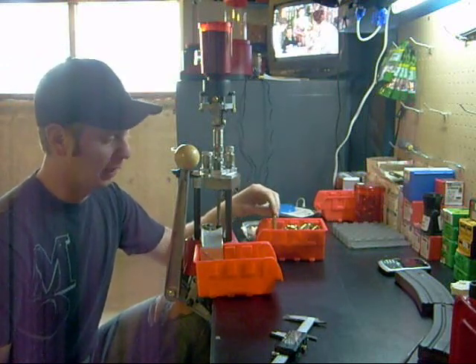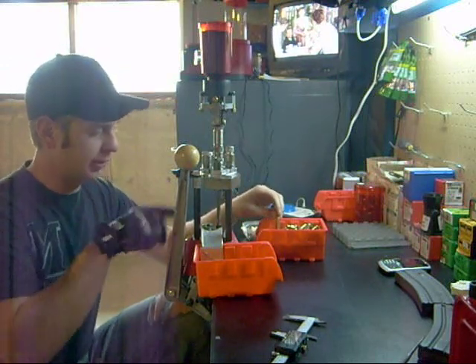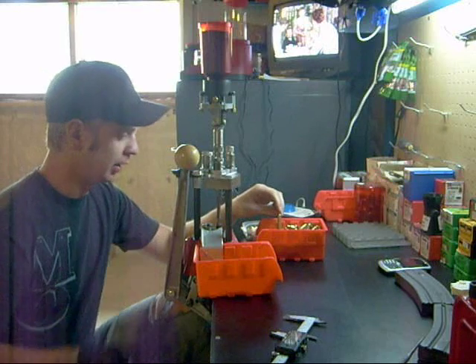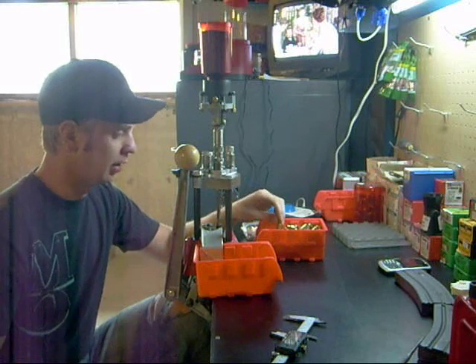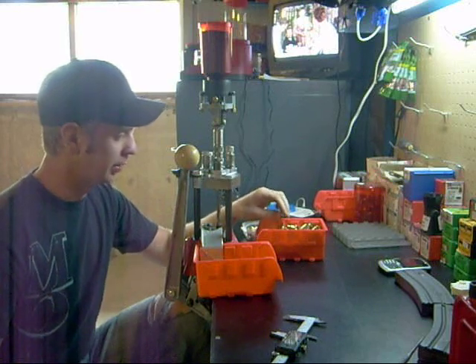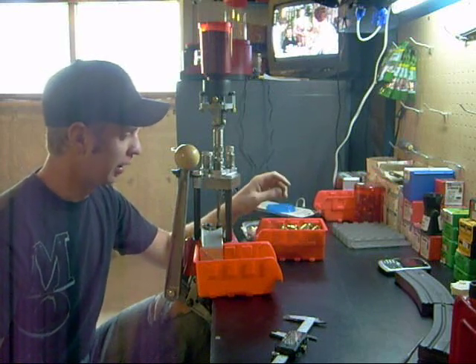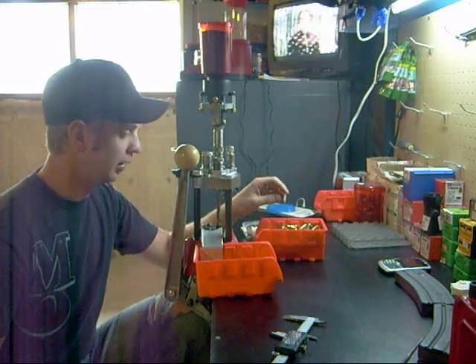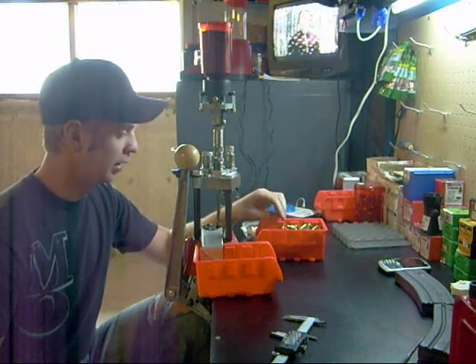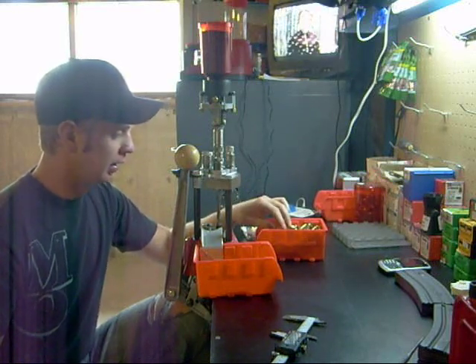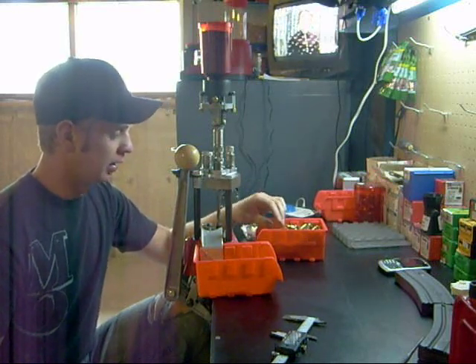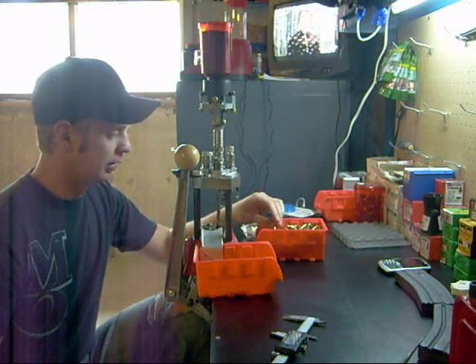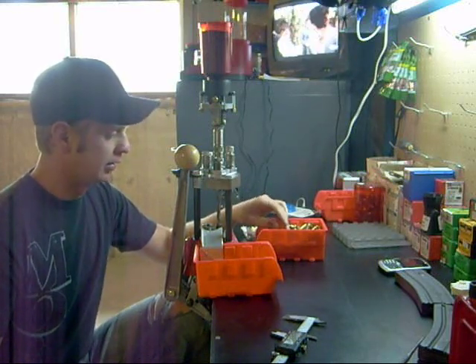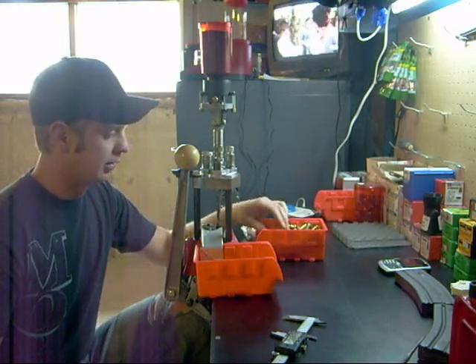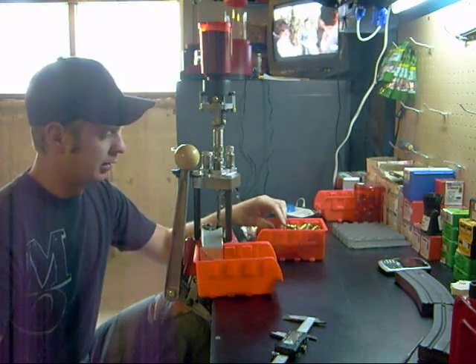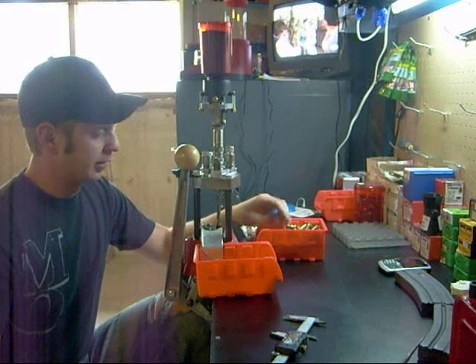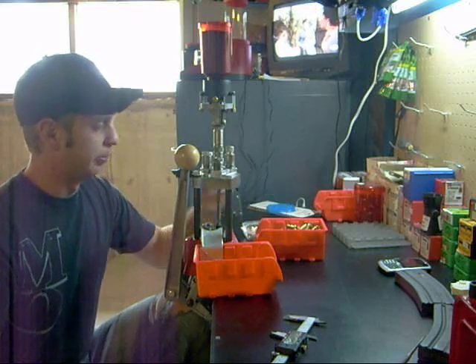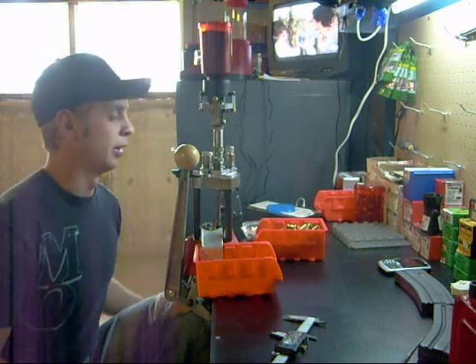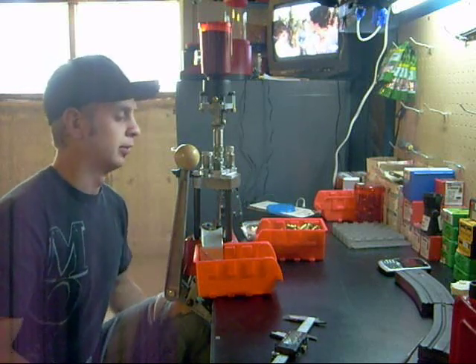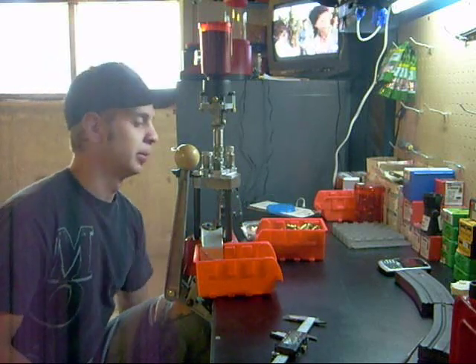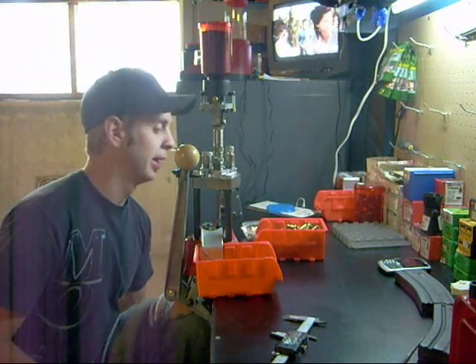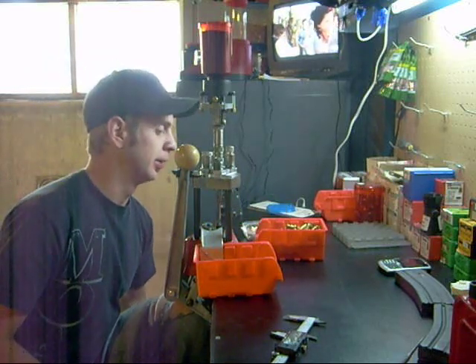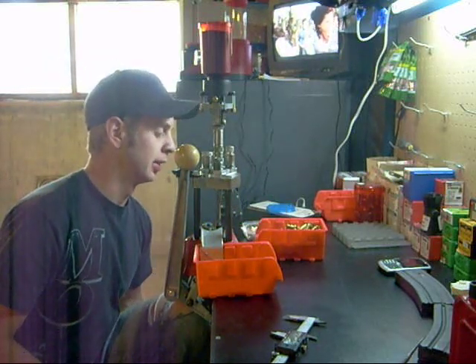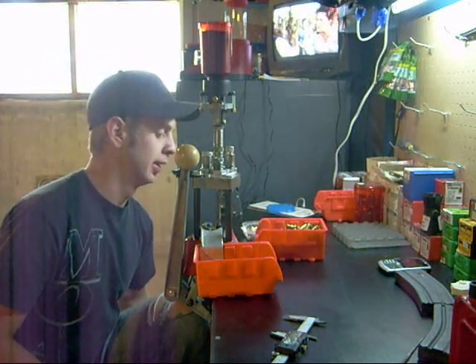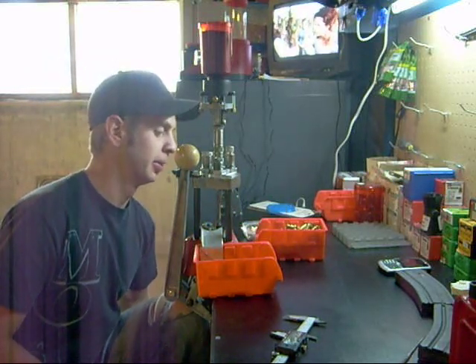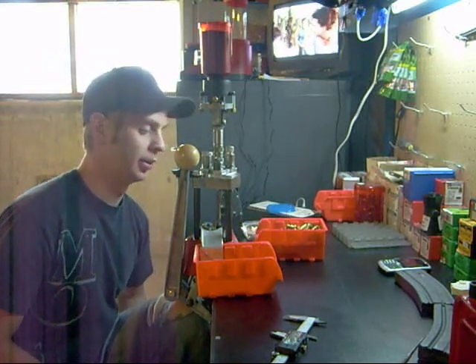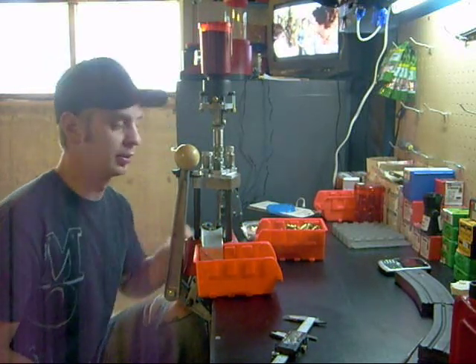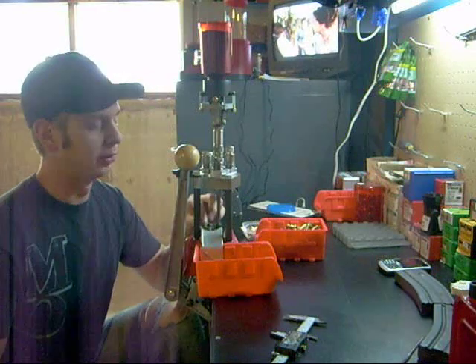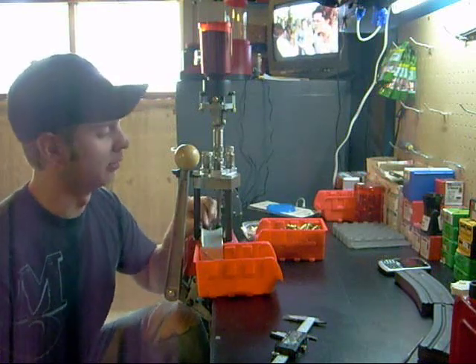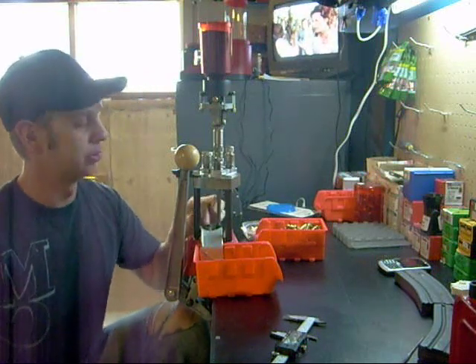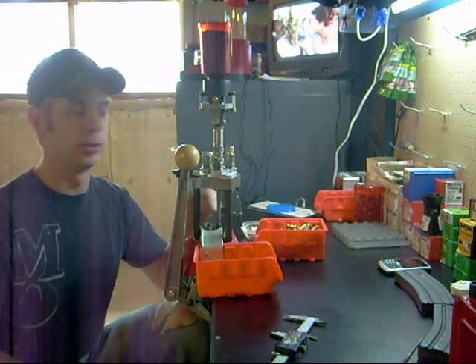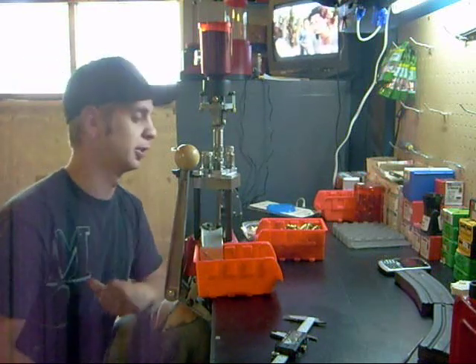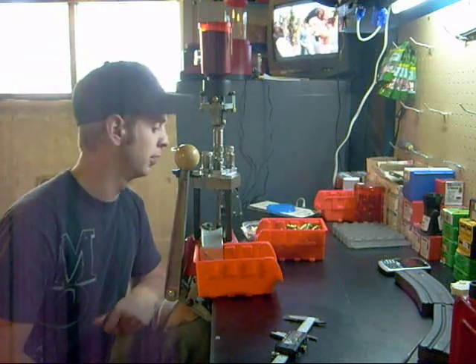If you see one get kind of locked up in here, that would be a Sellier and Bellot. For some reason, my AR rips the head up of those pretty good, so they don't go so smooth into my shell holder.